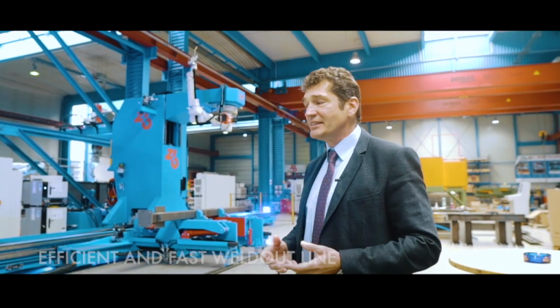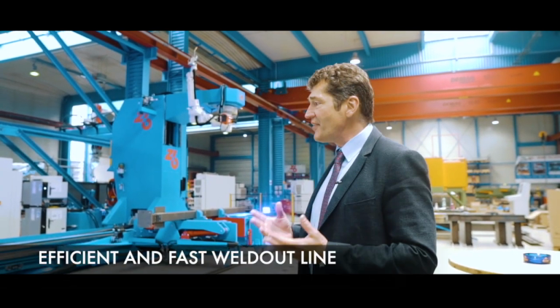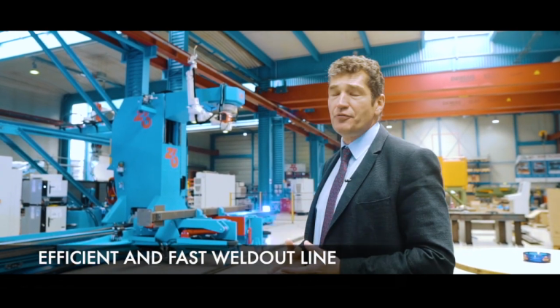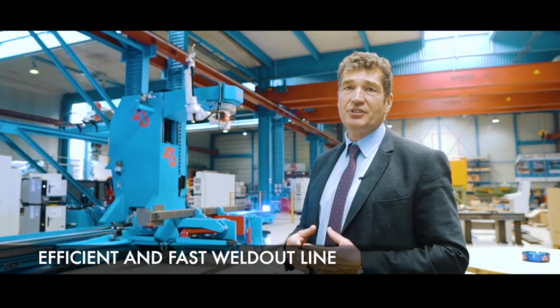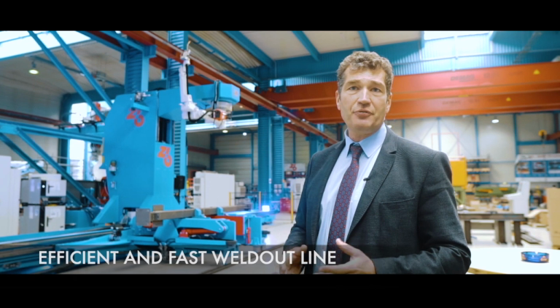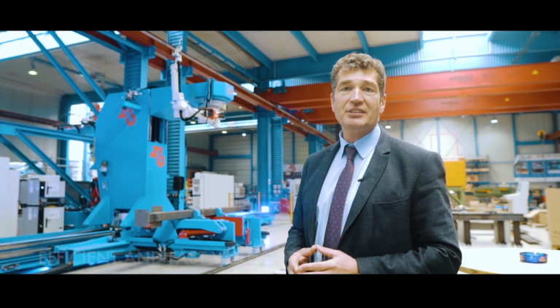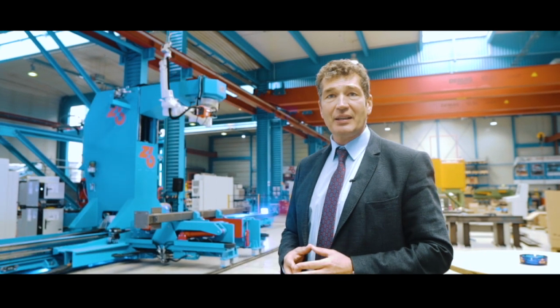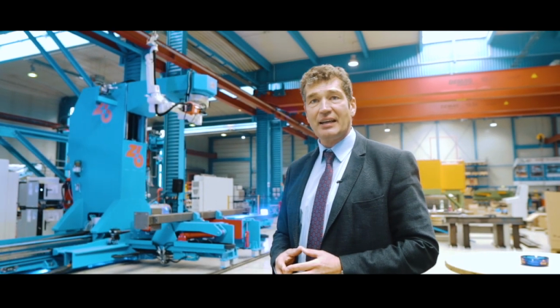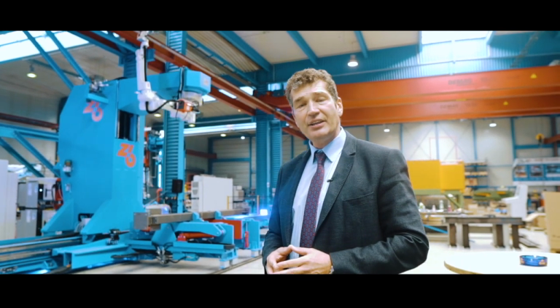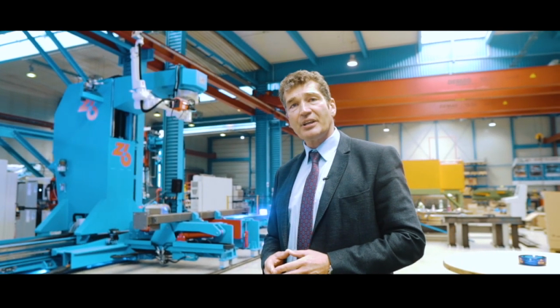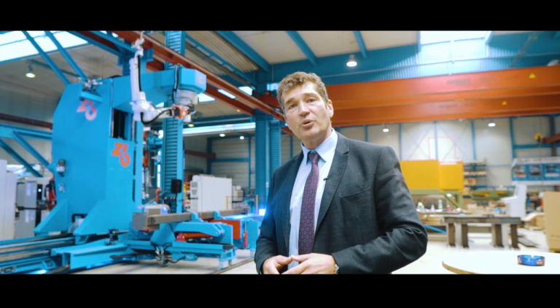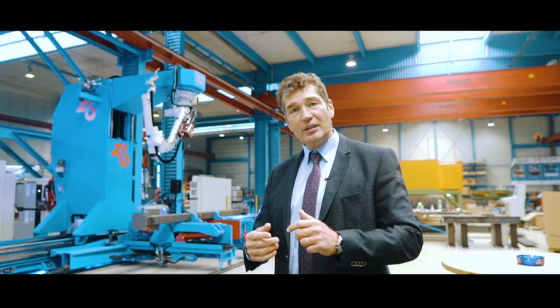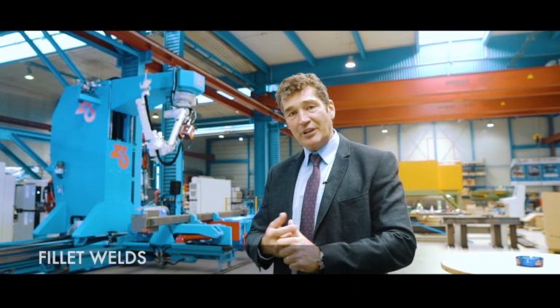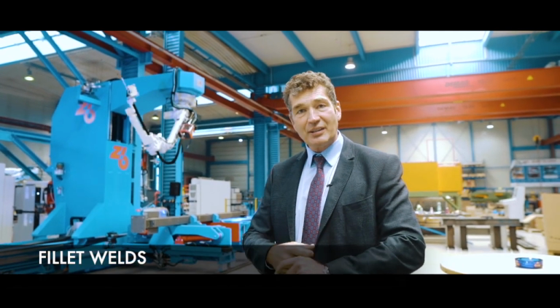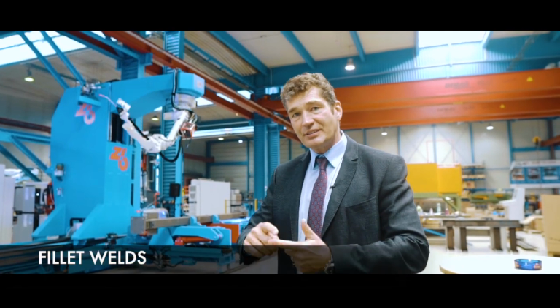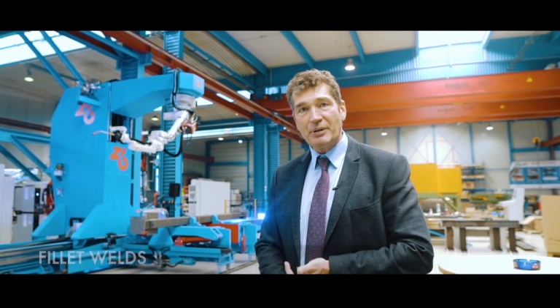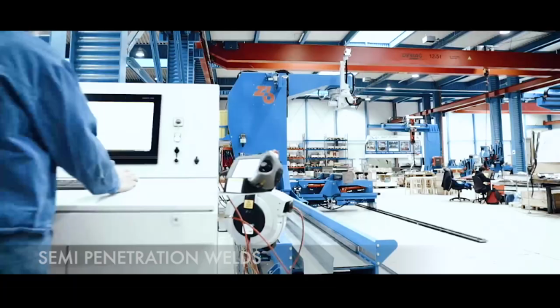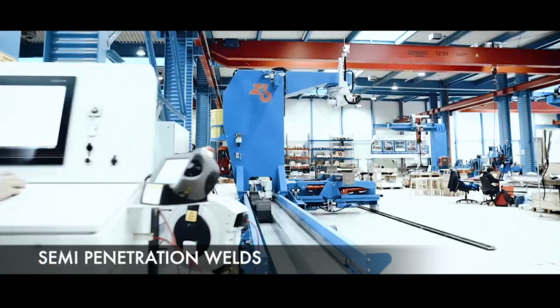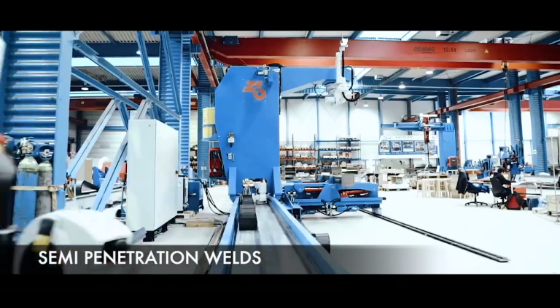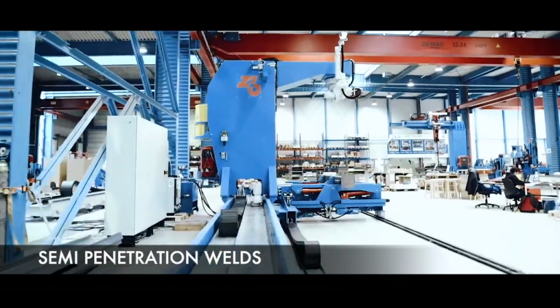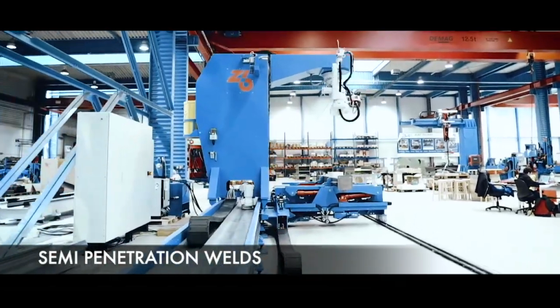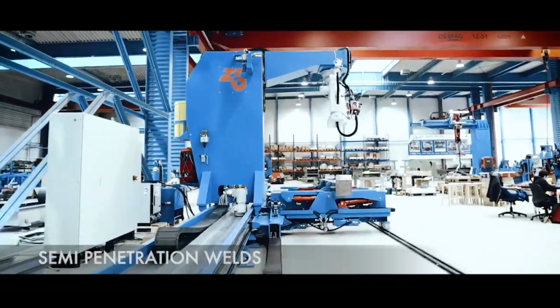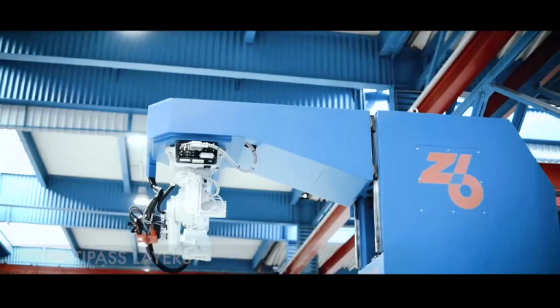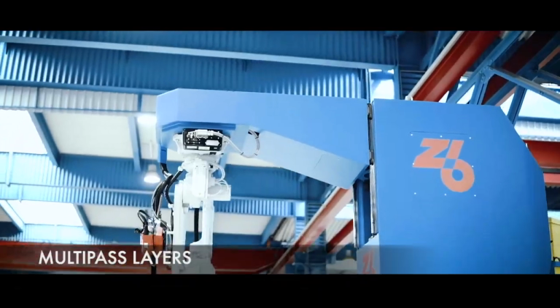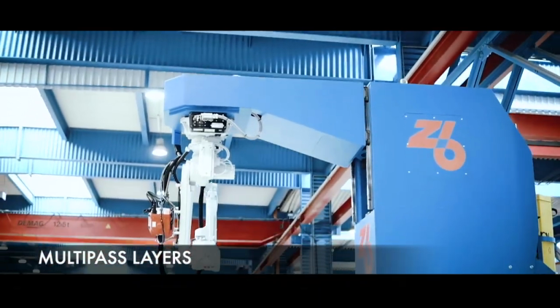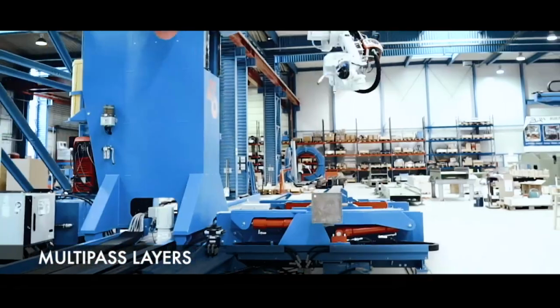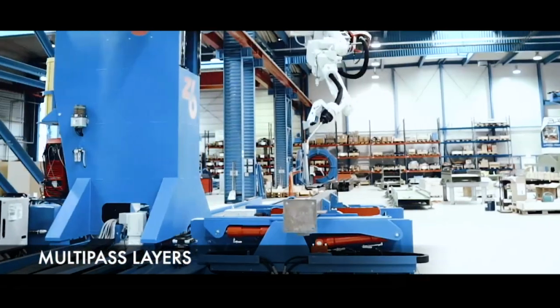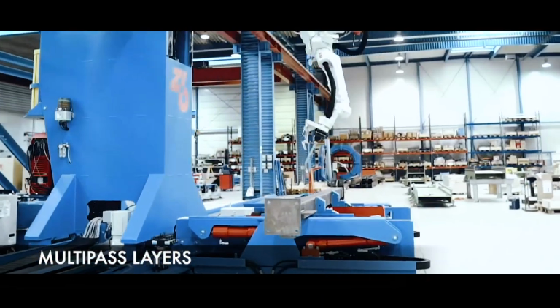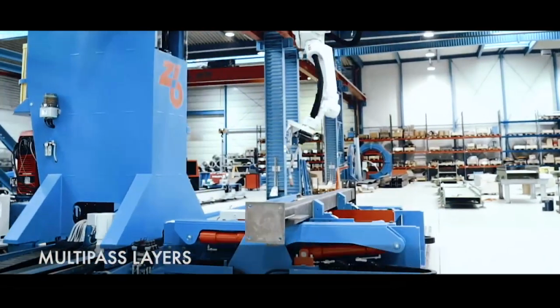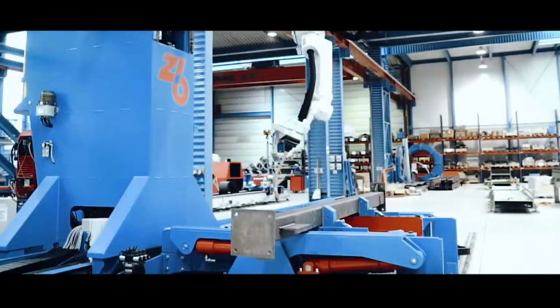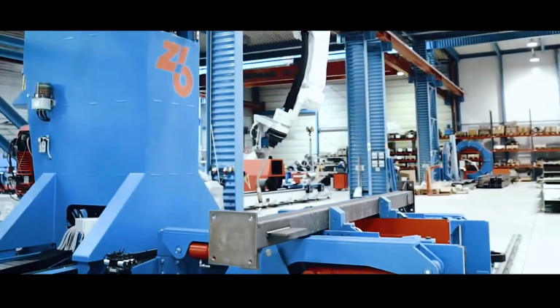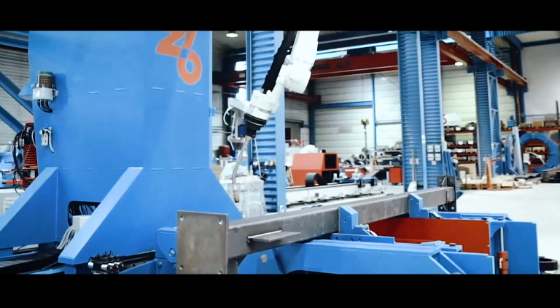It's a very efficient, very fast weld-out line. You can do fillet welds, semi-penetration welds, and multi-pass layers — all on 1.2 mm solid core wire.